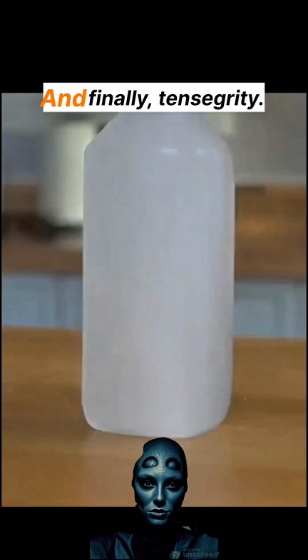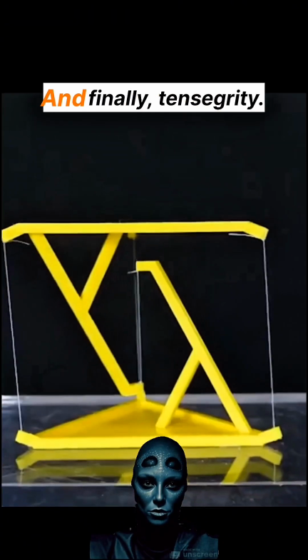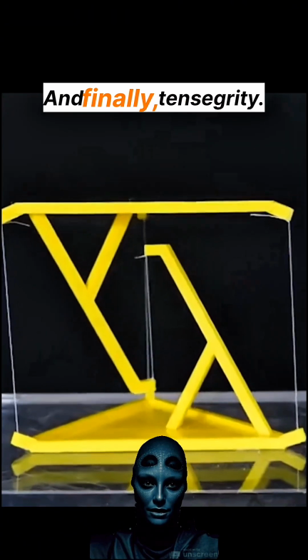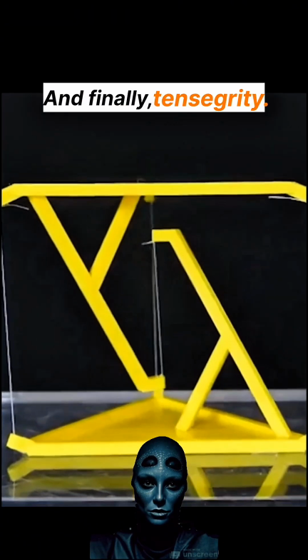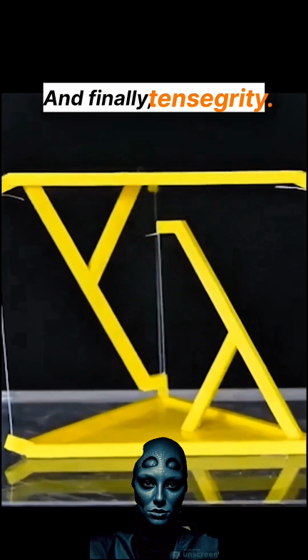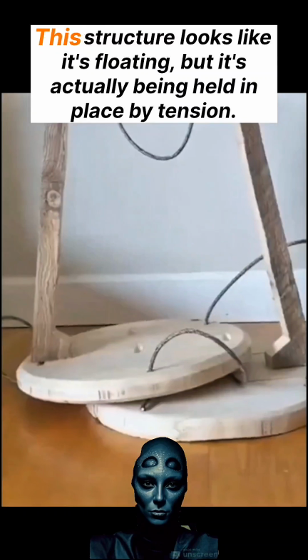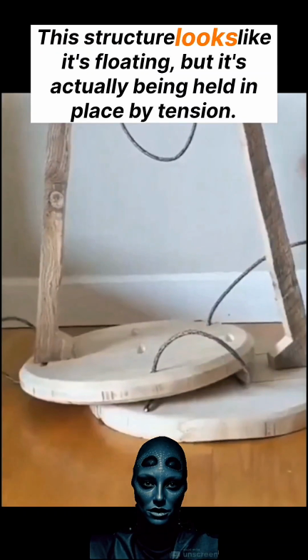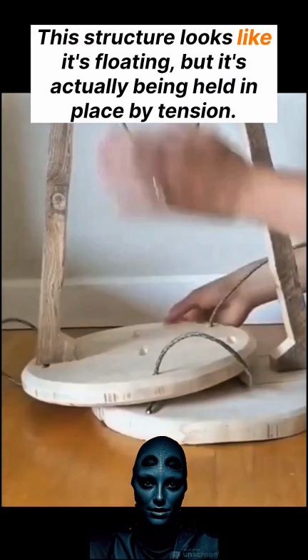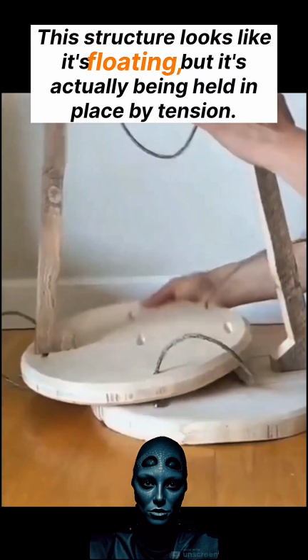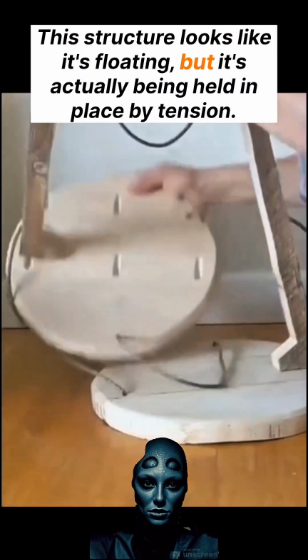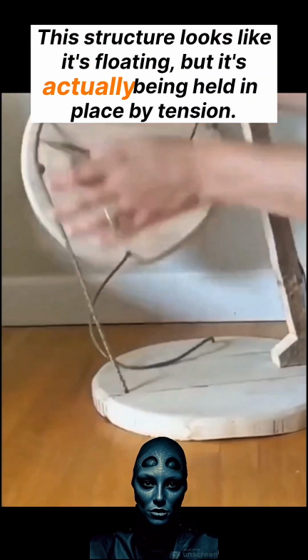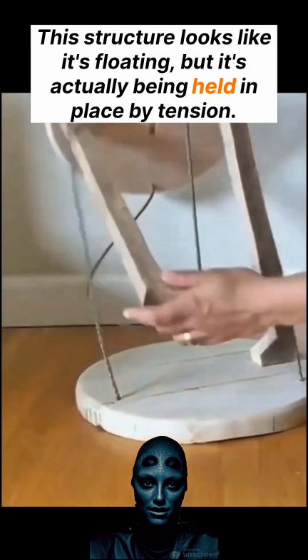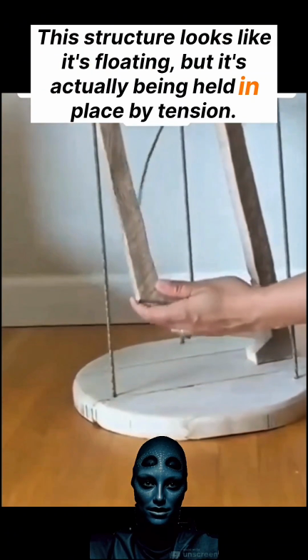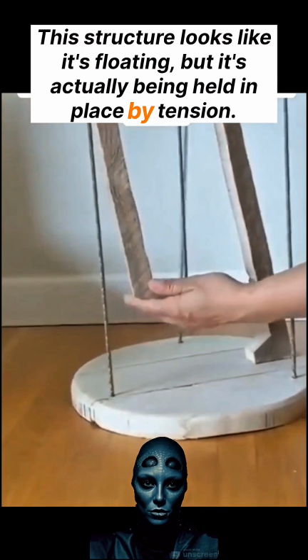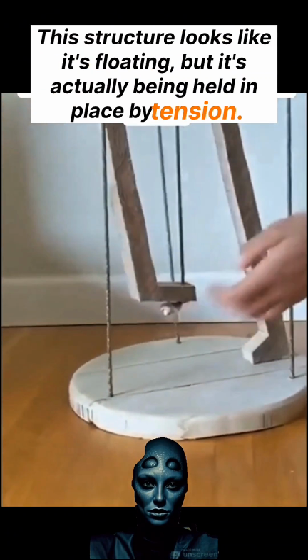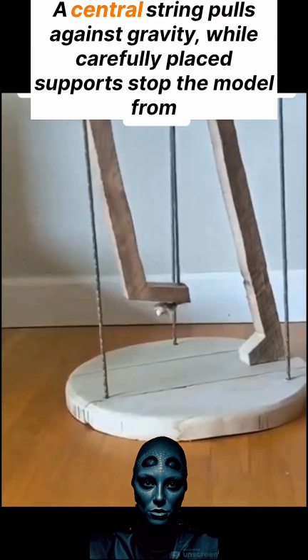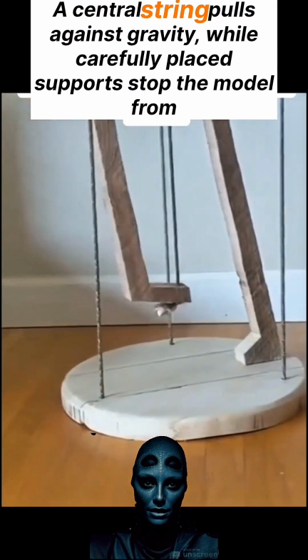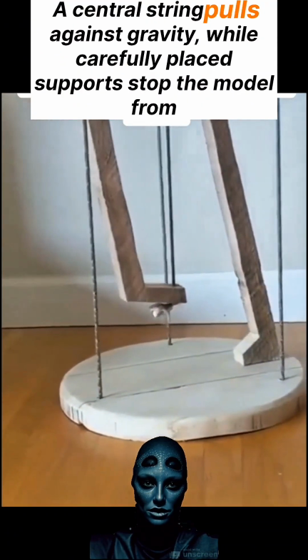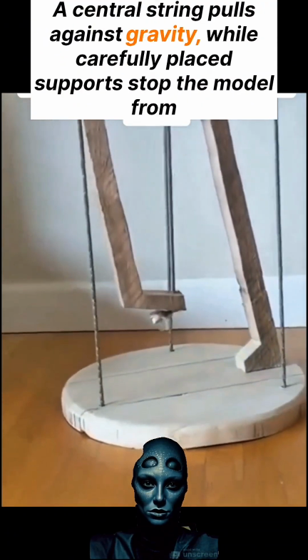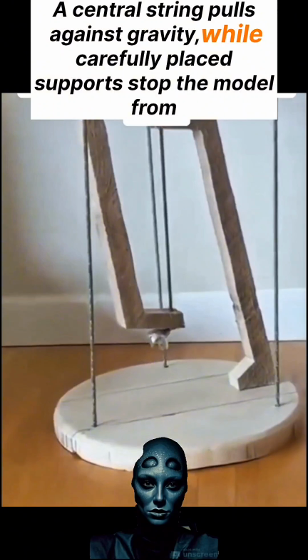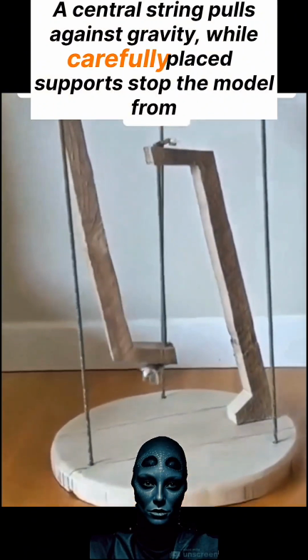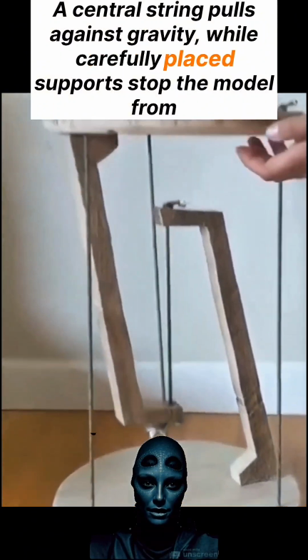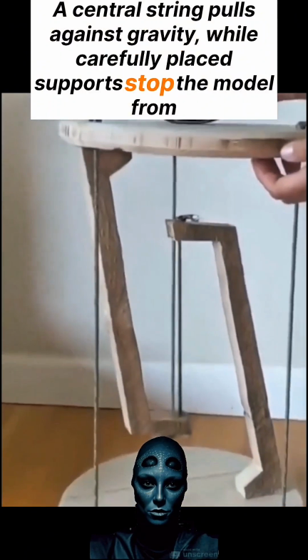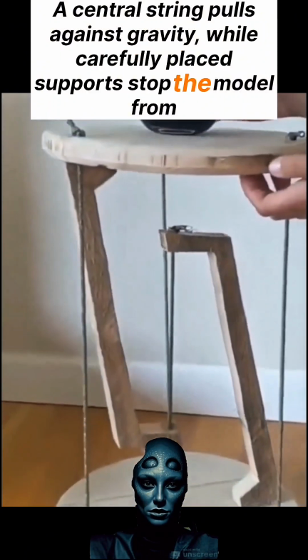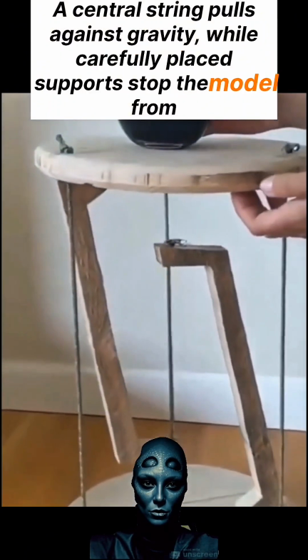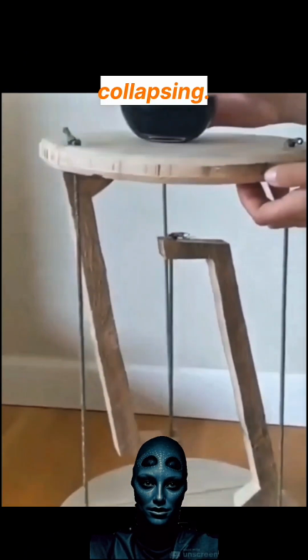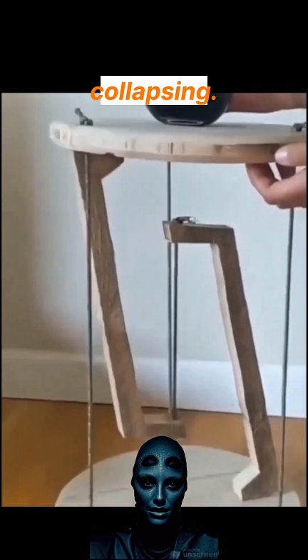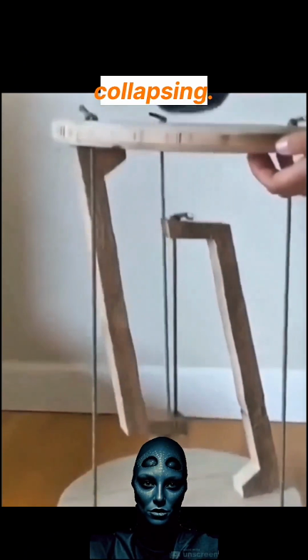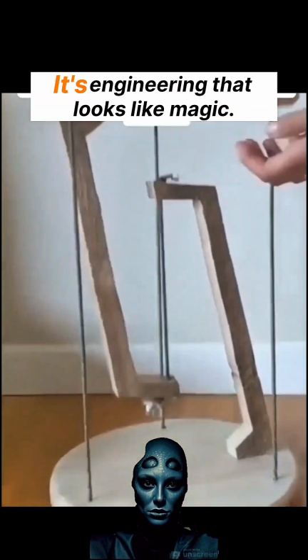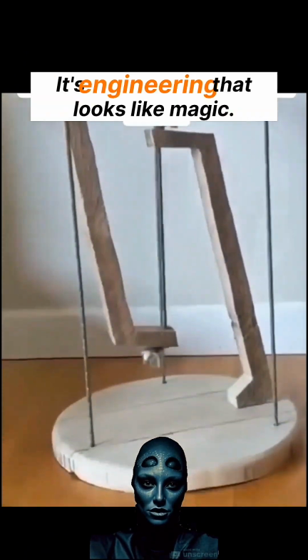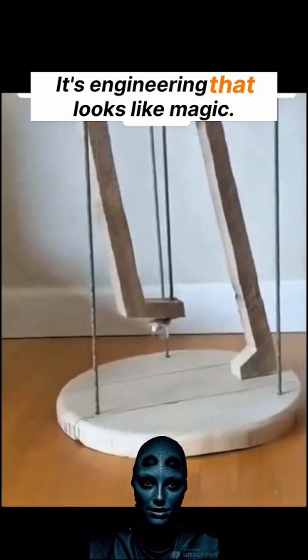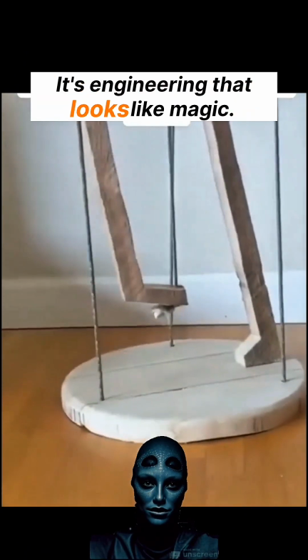And finally, tensegrity. This structure looks like it's floating, but it's actually being held in place by tension. A central string pulls against gravity, while carefully placed supports stop the model from collapsing. It's engineering that looks like magic.